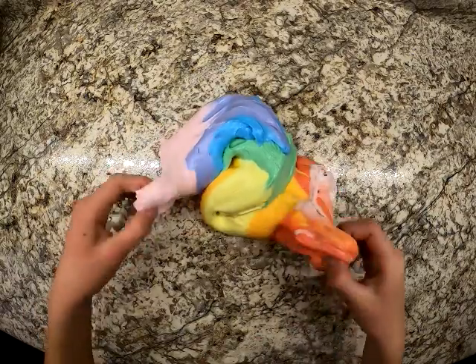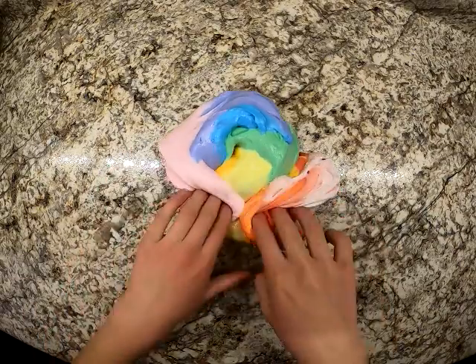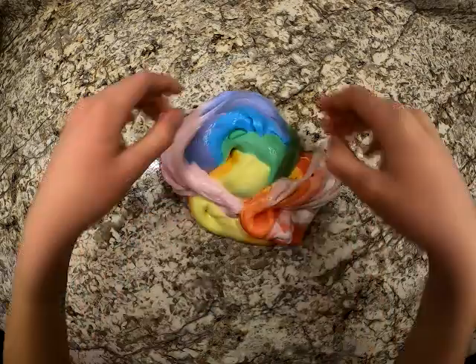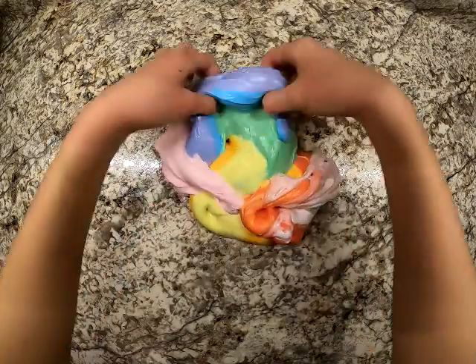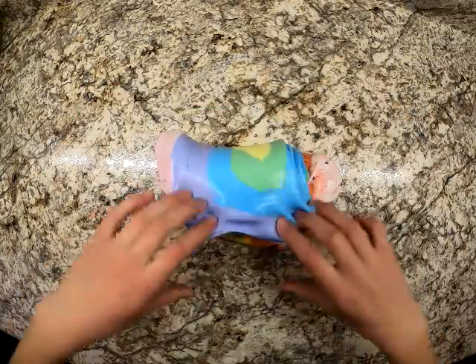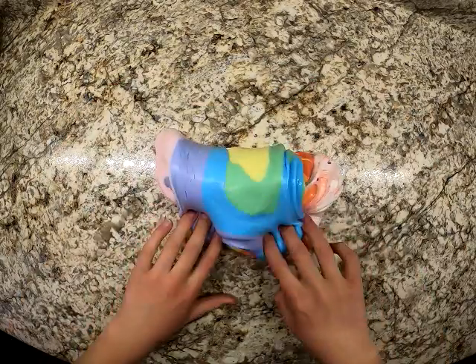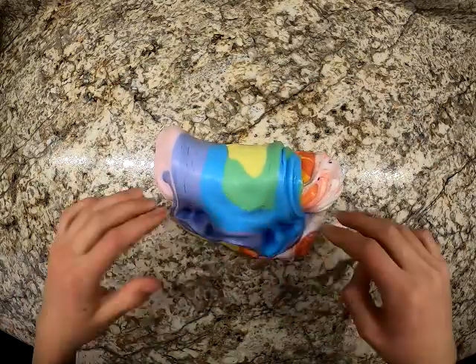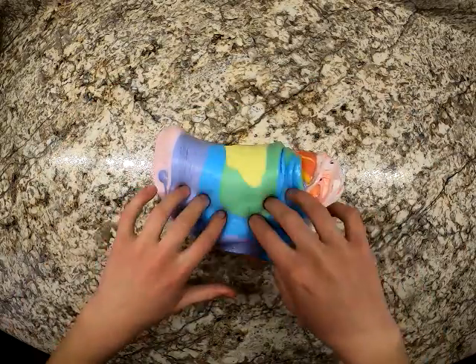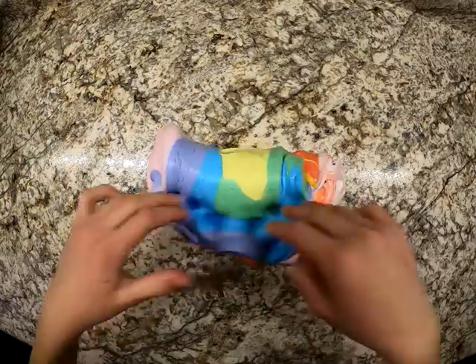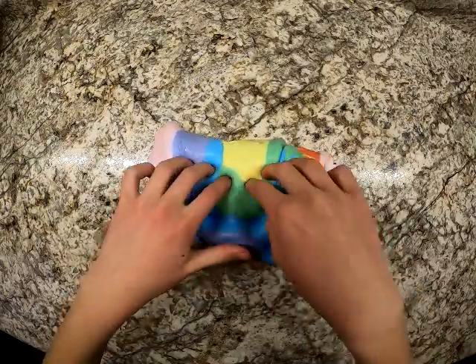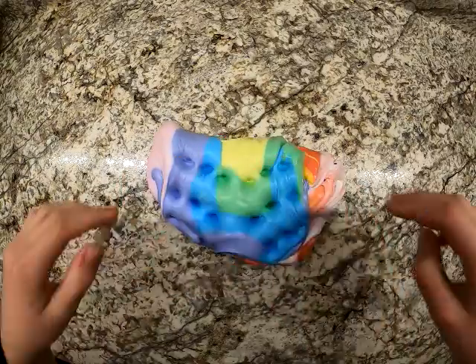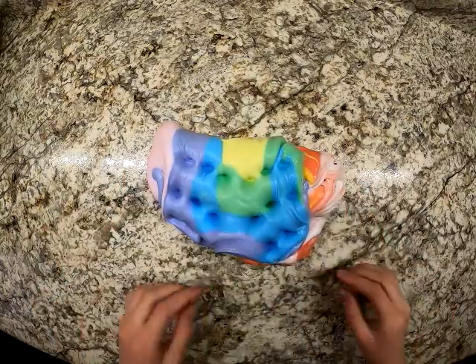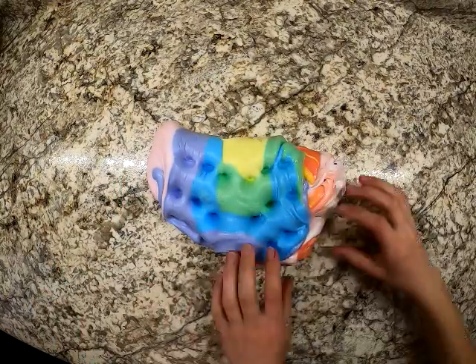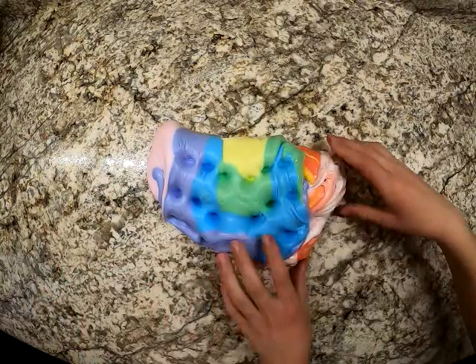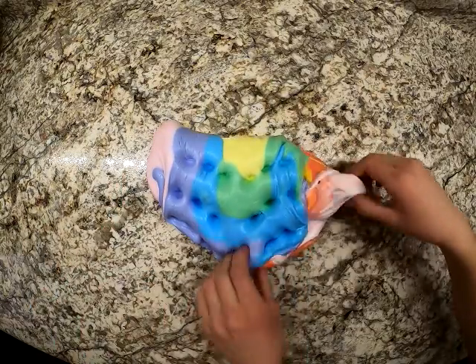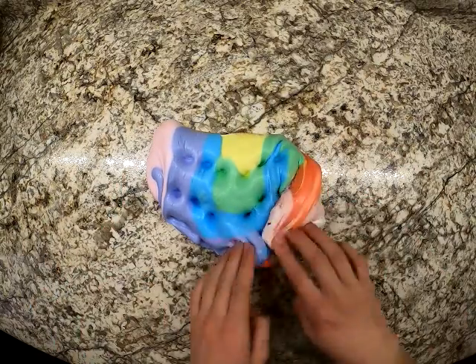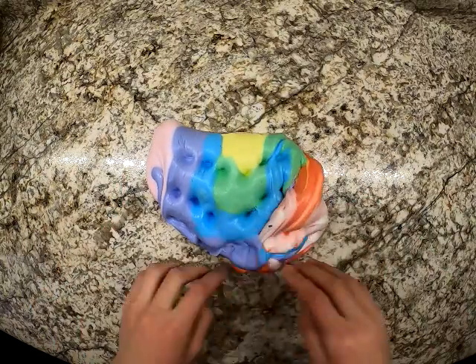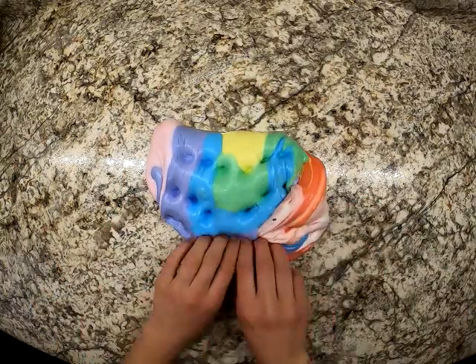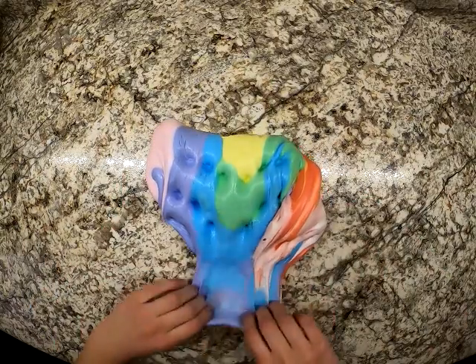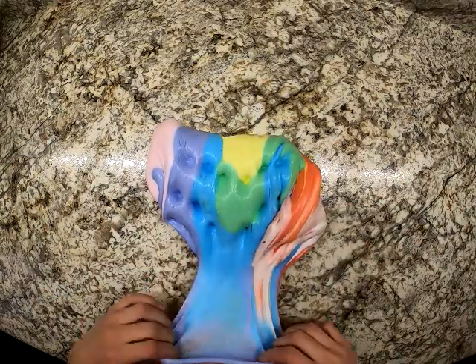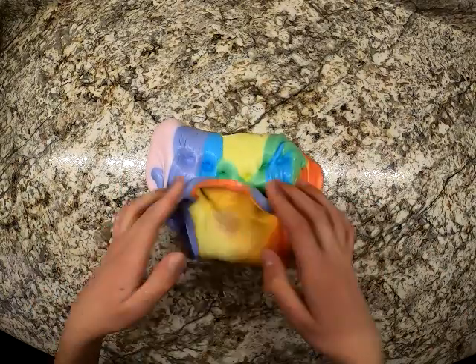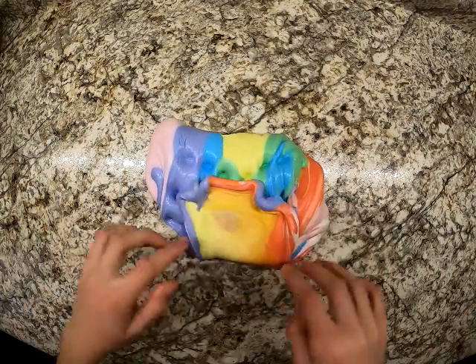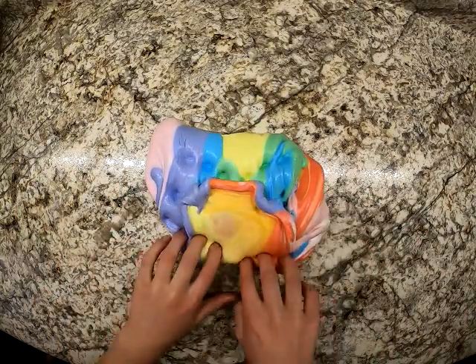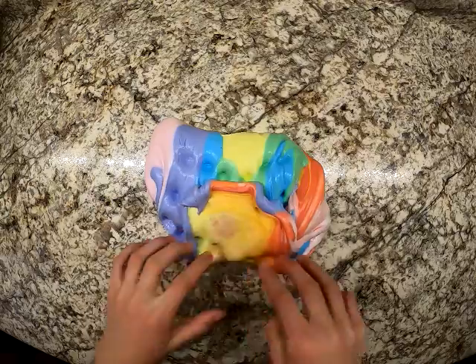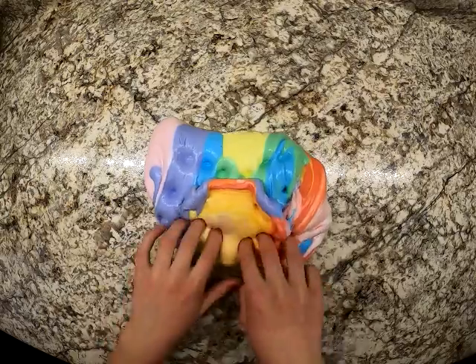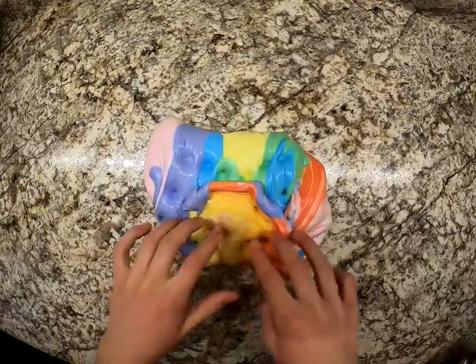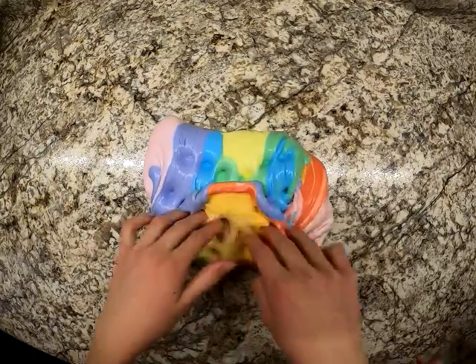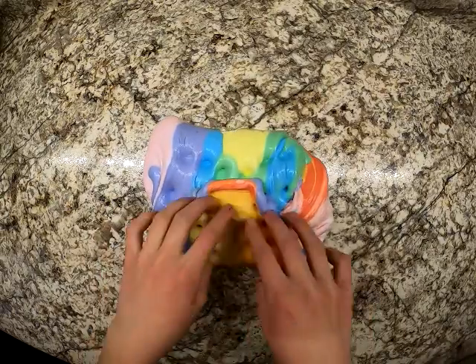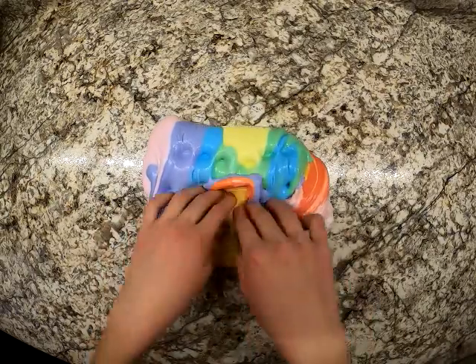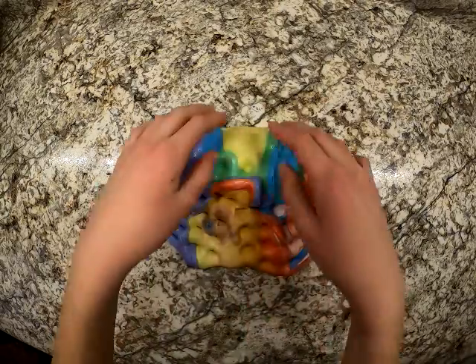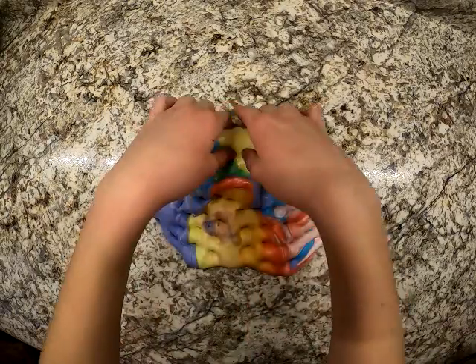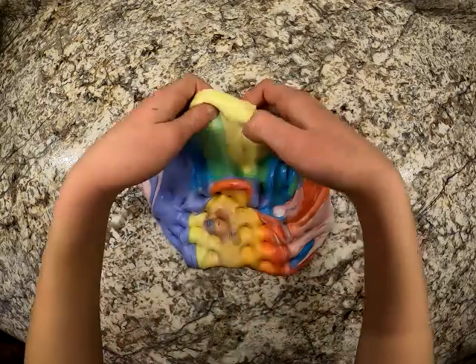Come put your hands in there. Let's get all the hands in there. Do it, do it, do it. Ready? Yes. Okay, be careful because it's sticky a little bit.